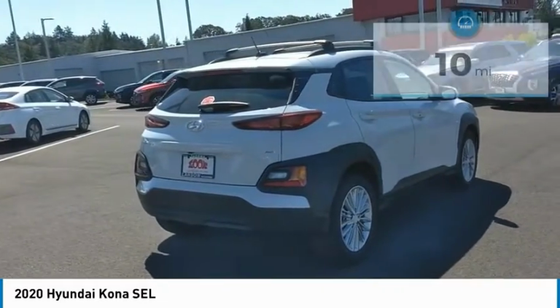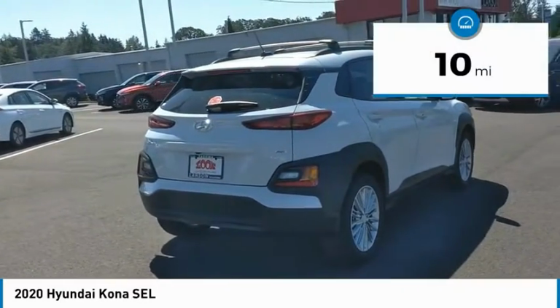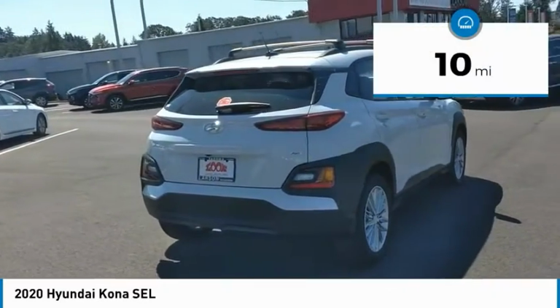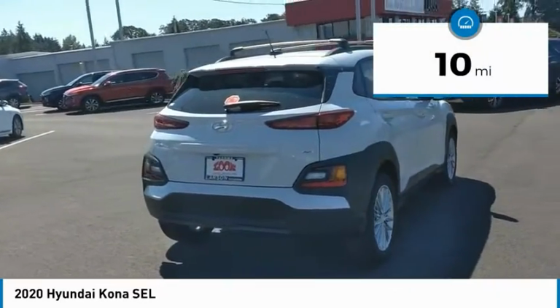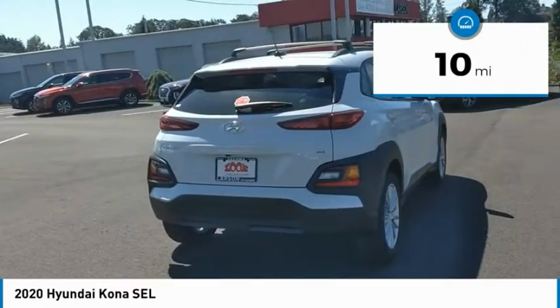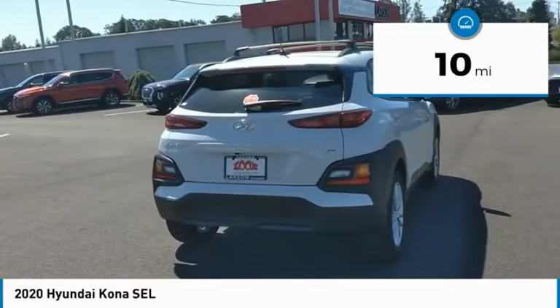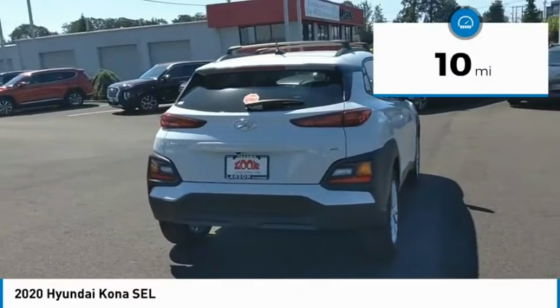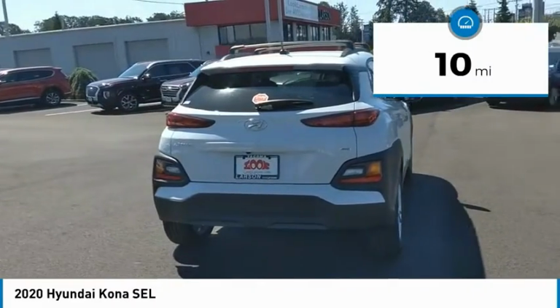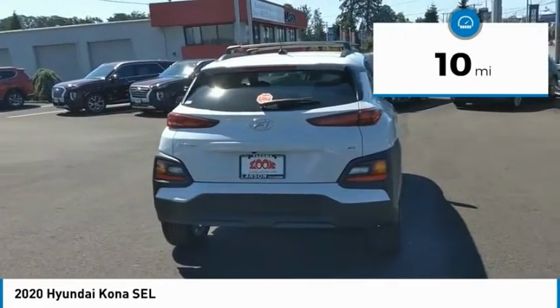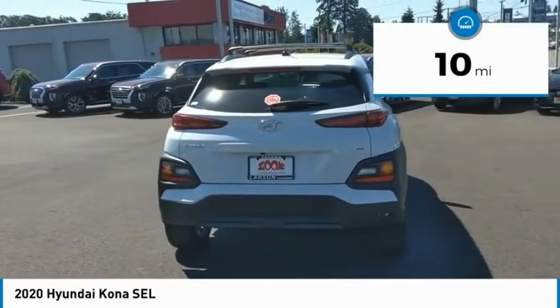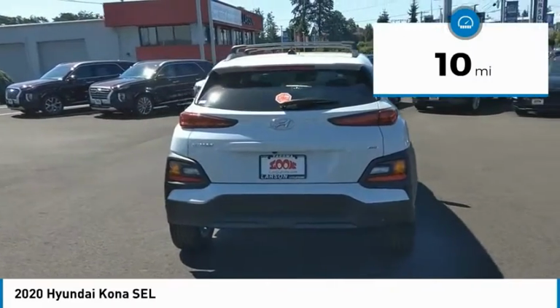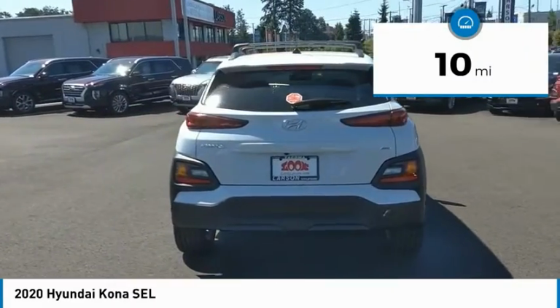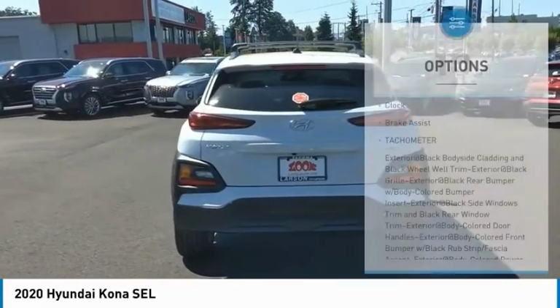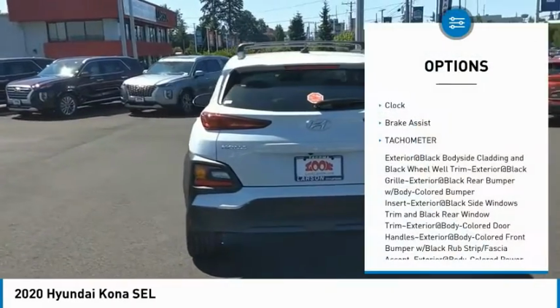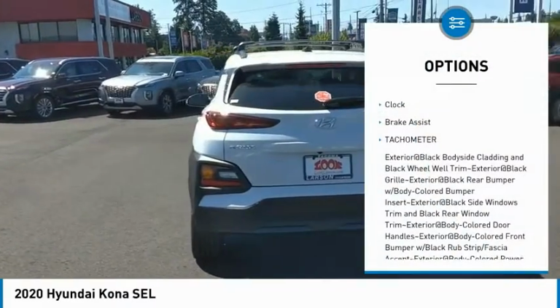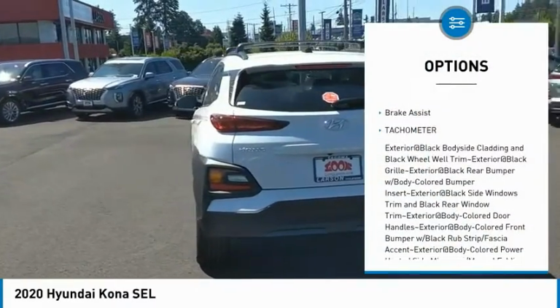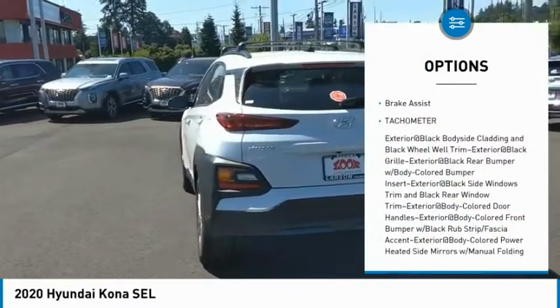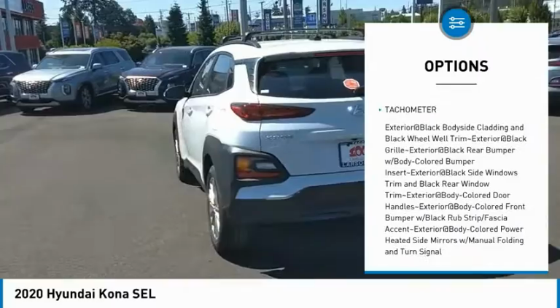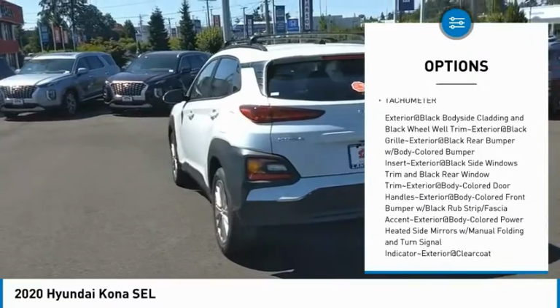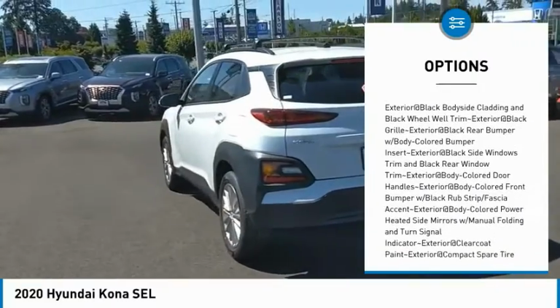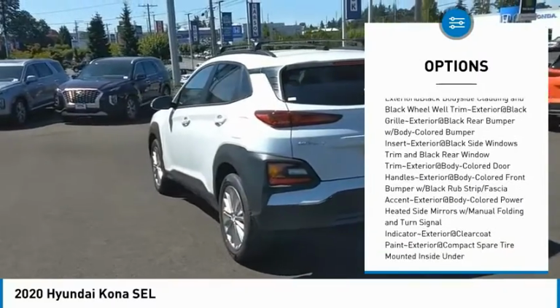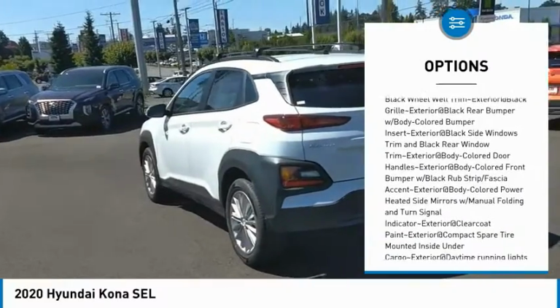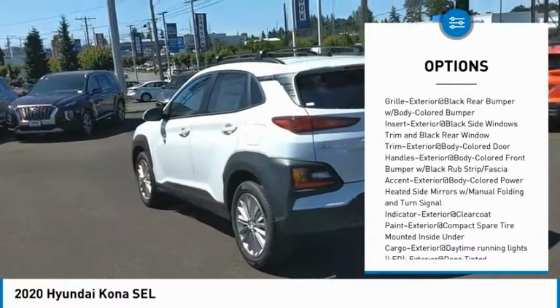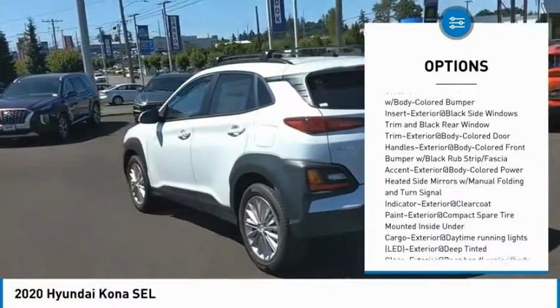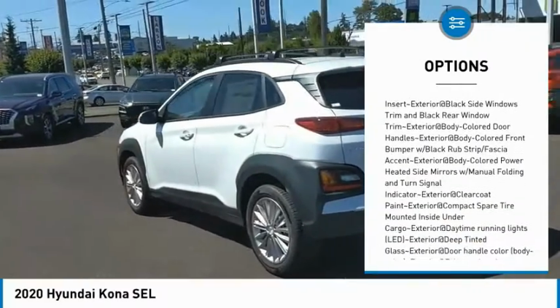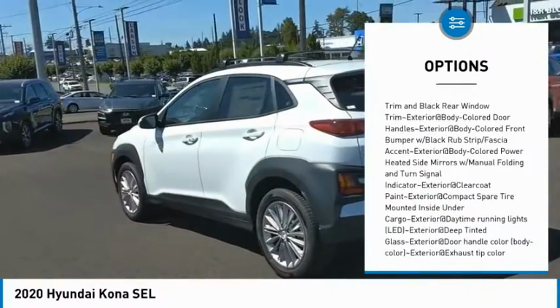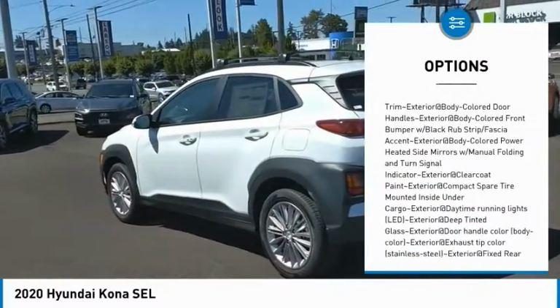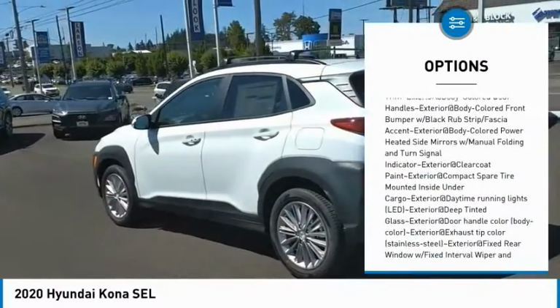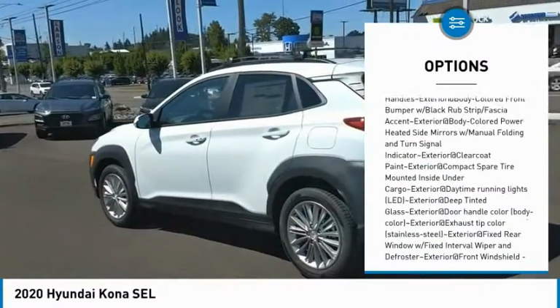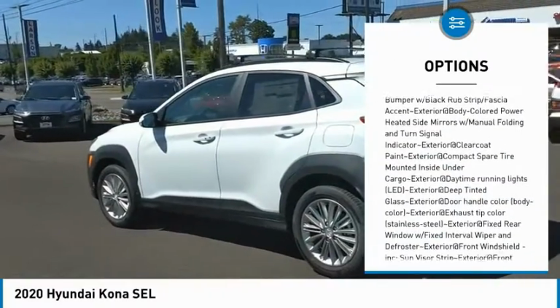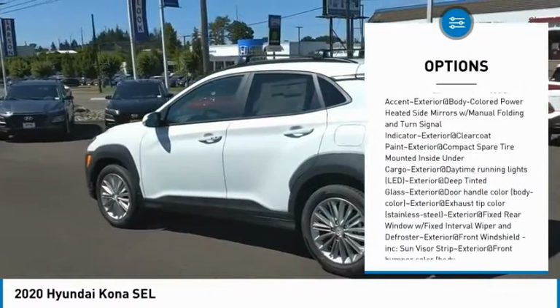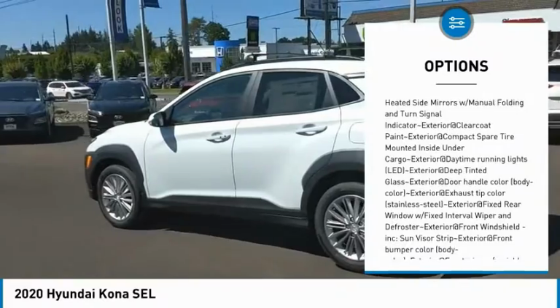This vehicle has less than 100 miles. Here are some of this vehicle's great options: clock, brake assist, tachometer. Wouldn't you look great in this vehicle? Stop in today and see for yourself.